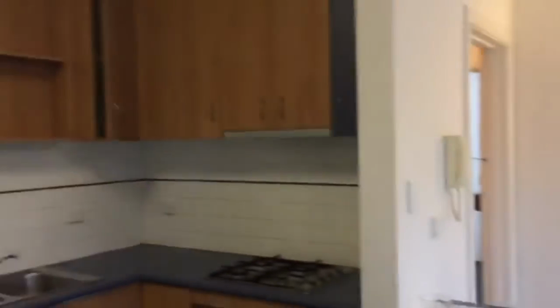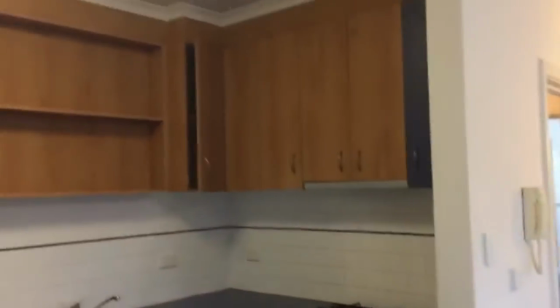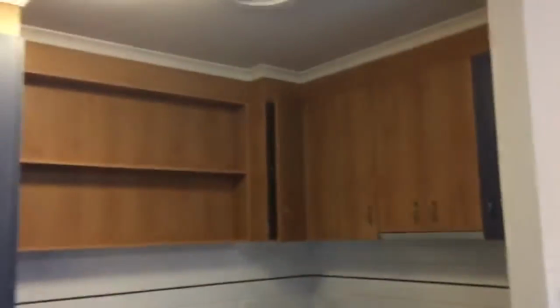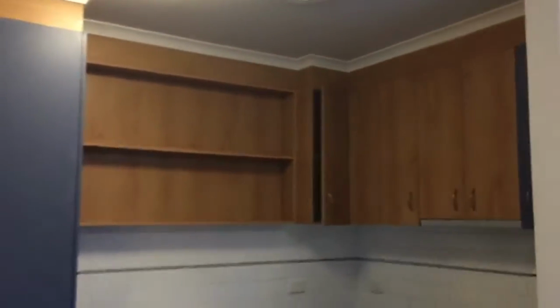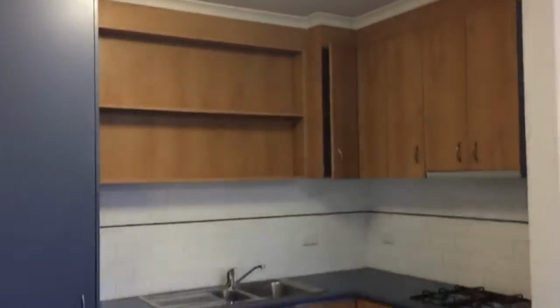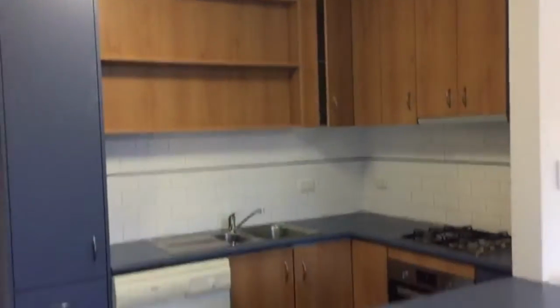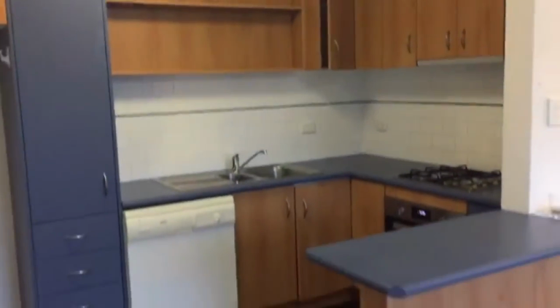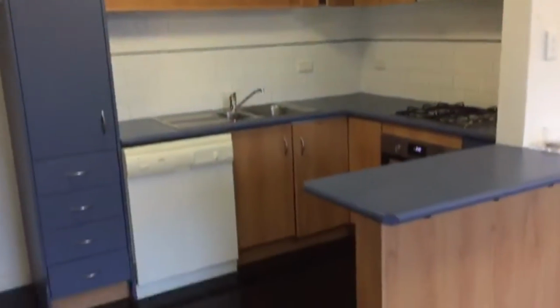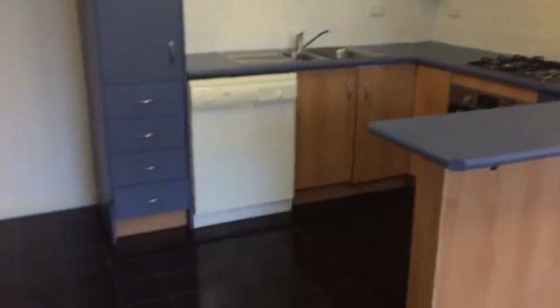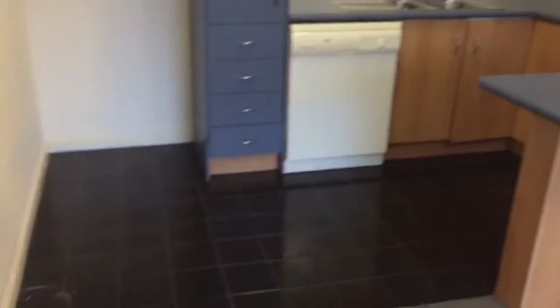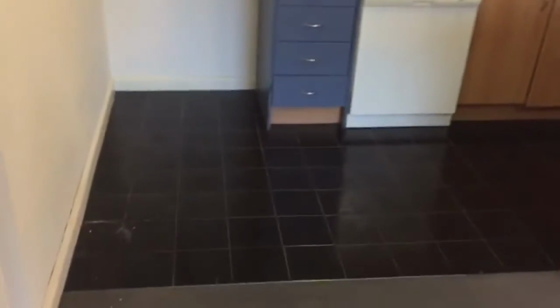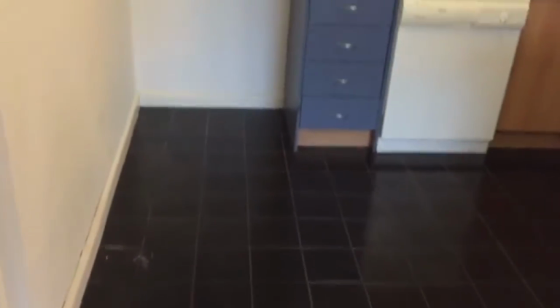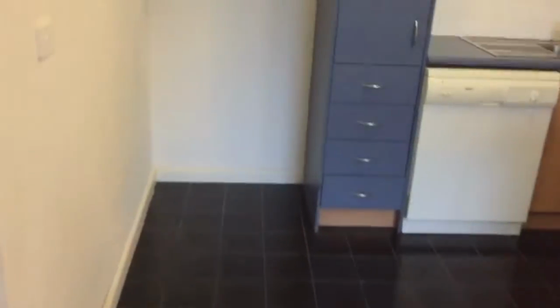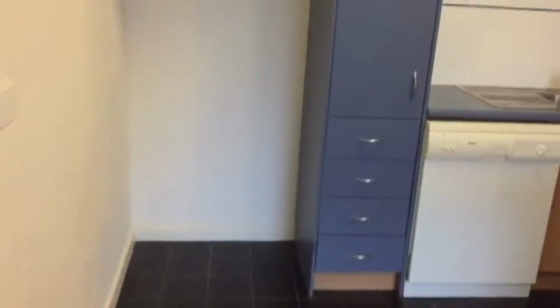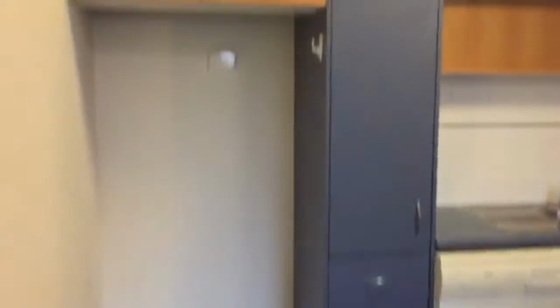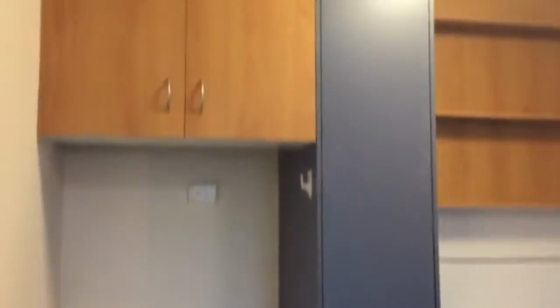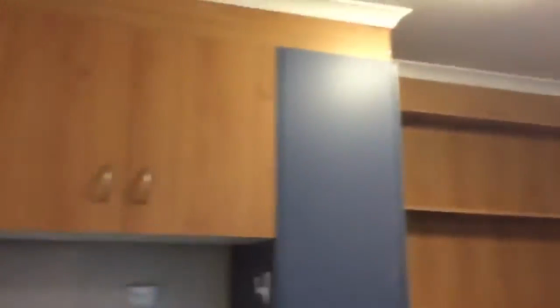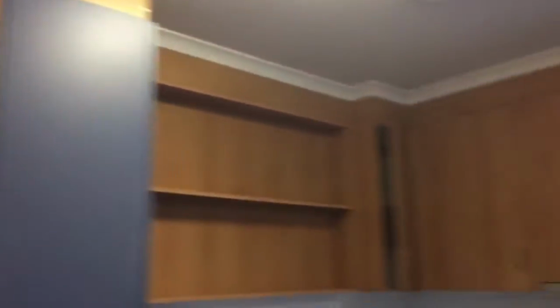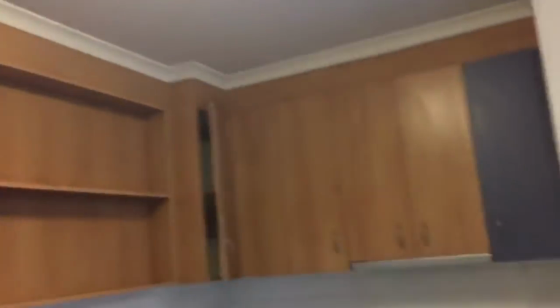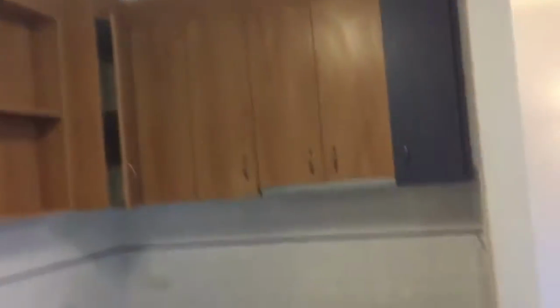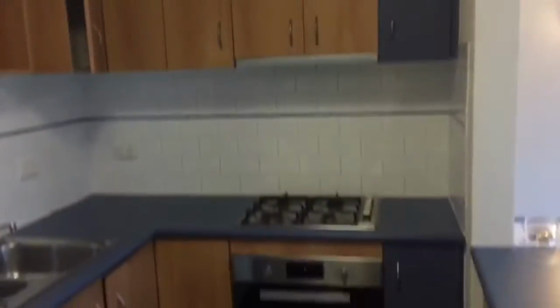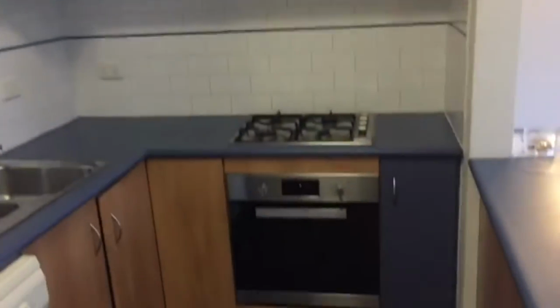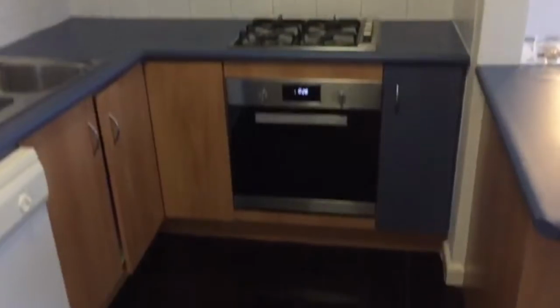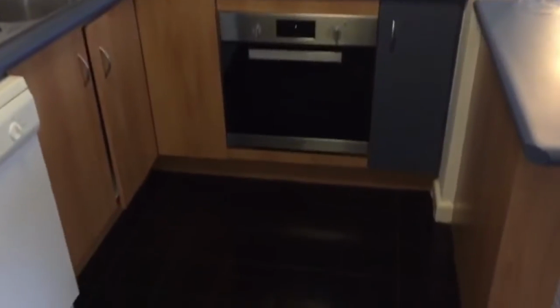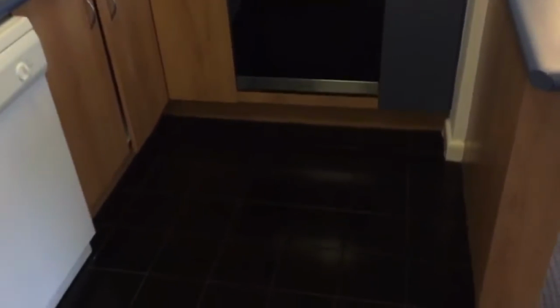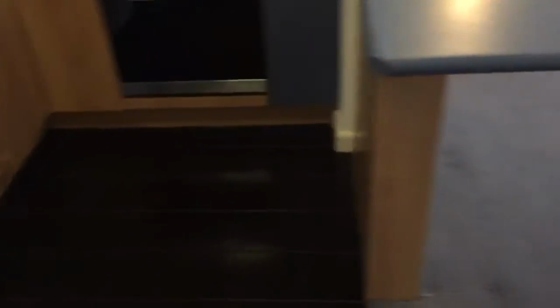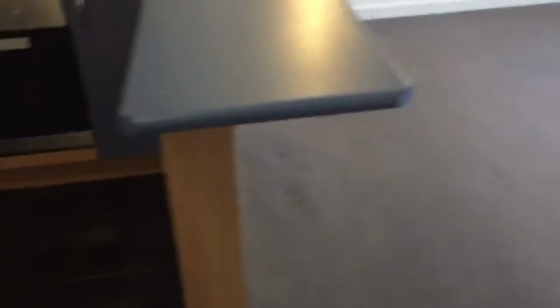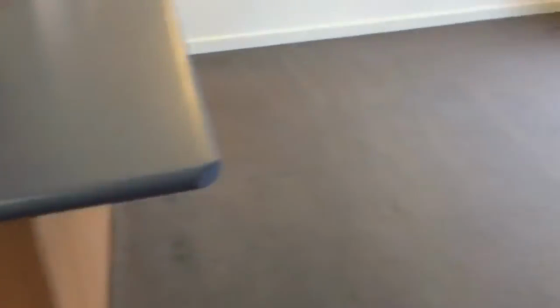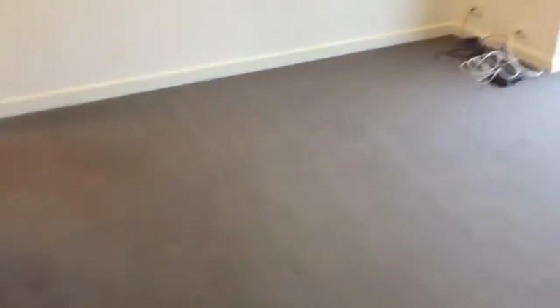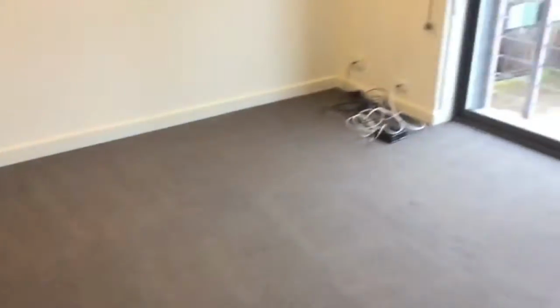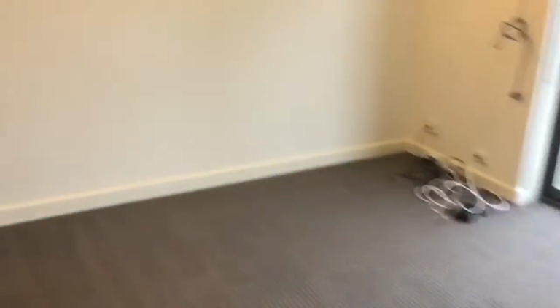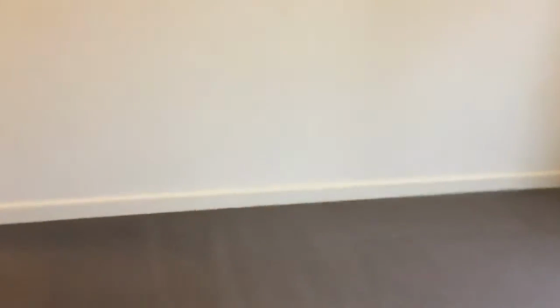Adjoining is the kitchen. There's a good-sized pantry, space for your fridge, as well as a dishwasher. It also features a stainless steel underbench oven and stainless steel gas cooktop.